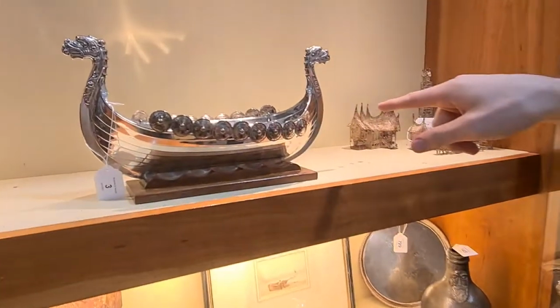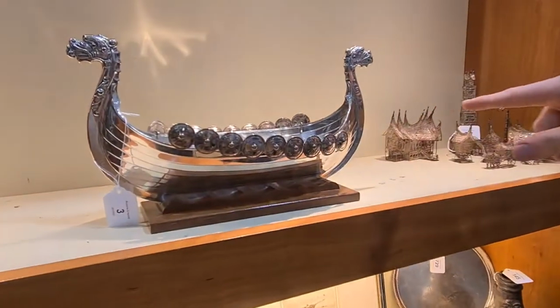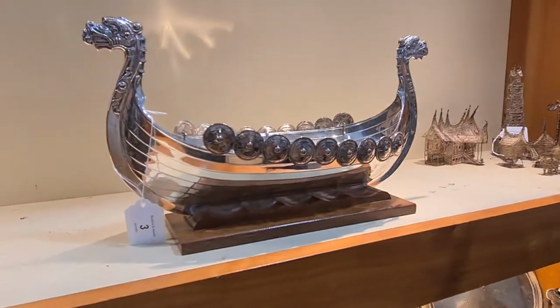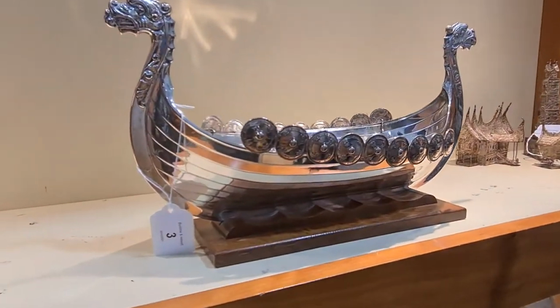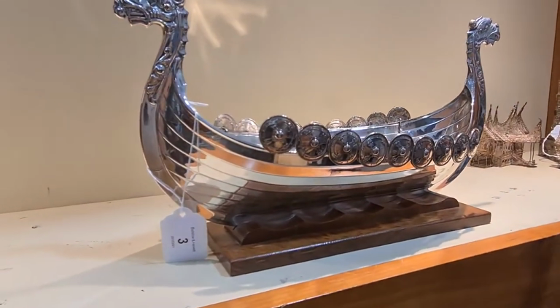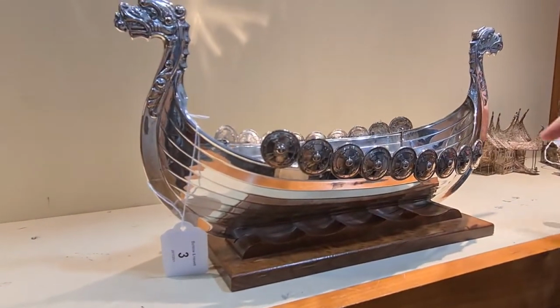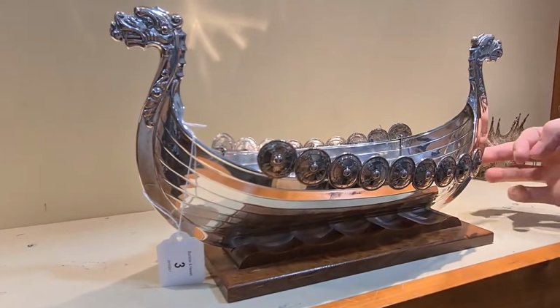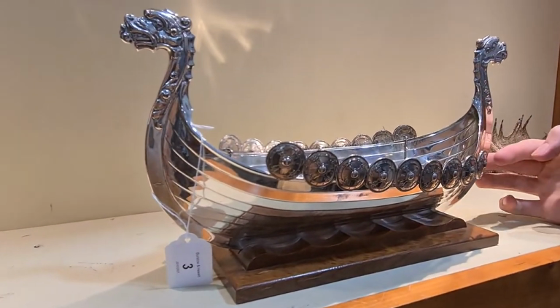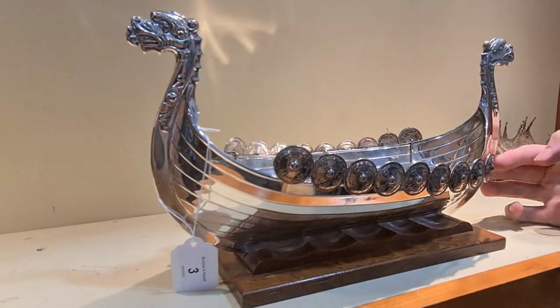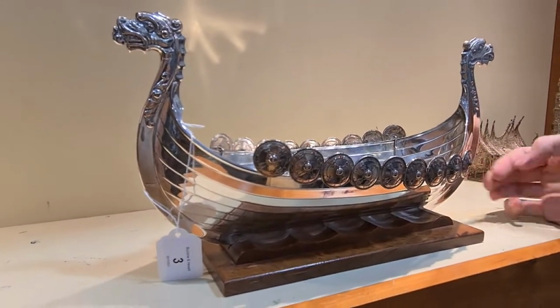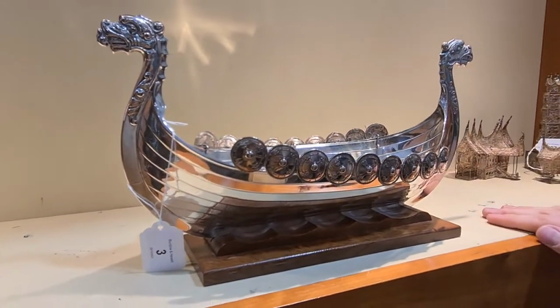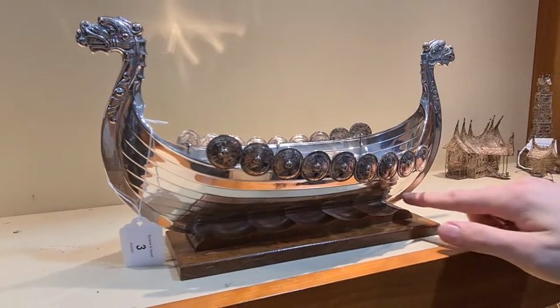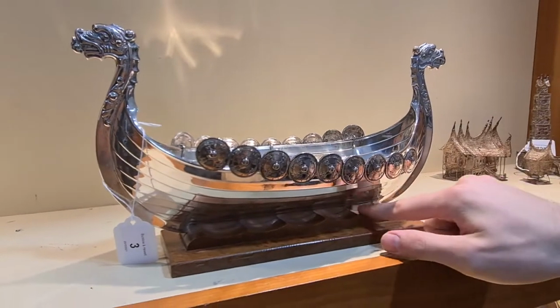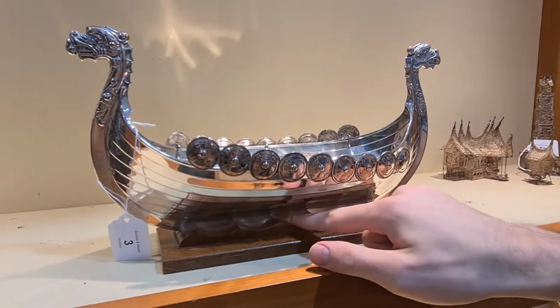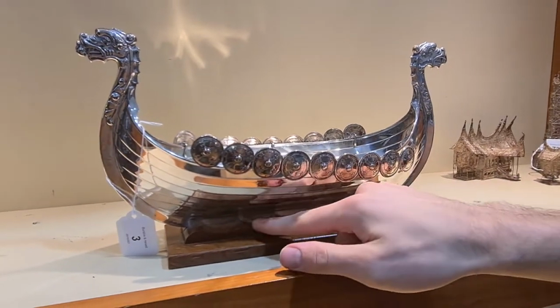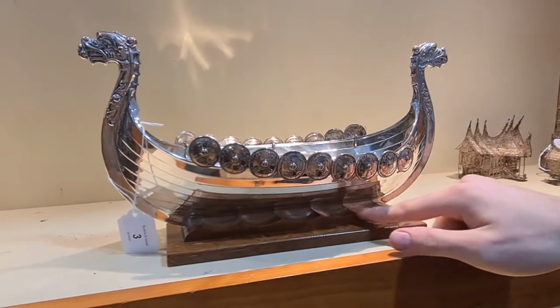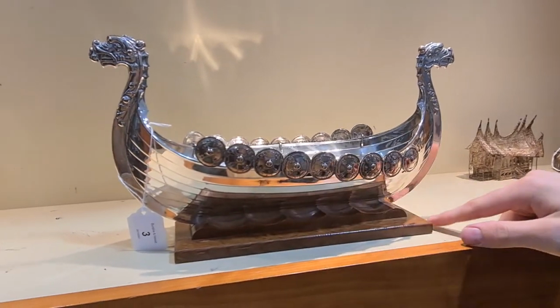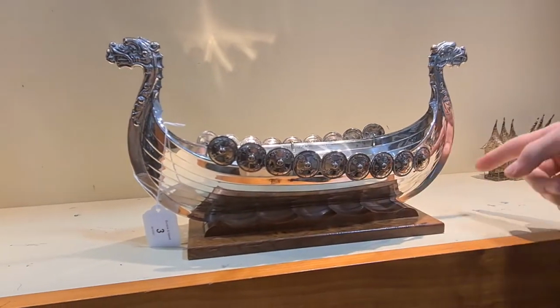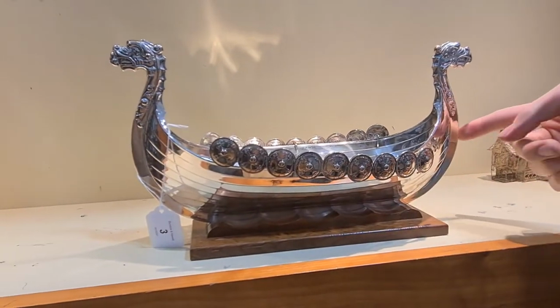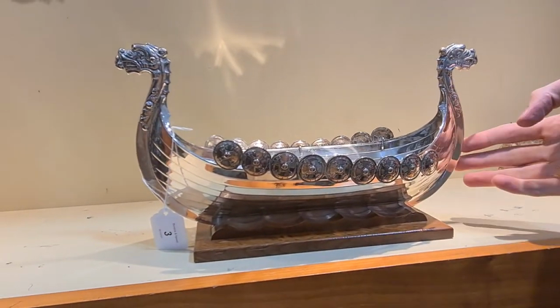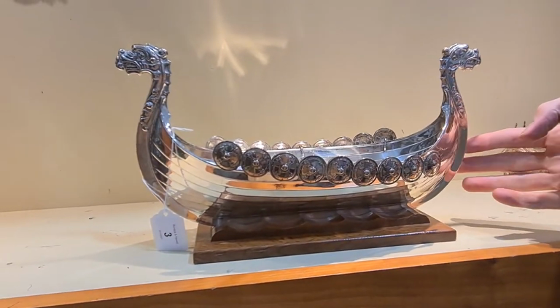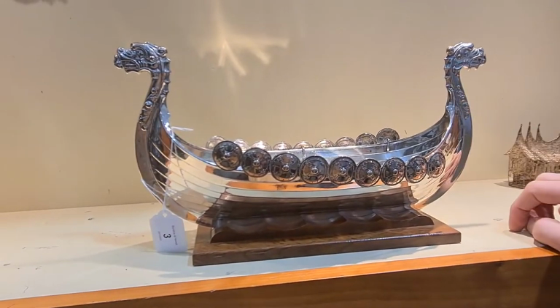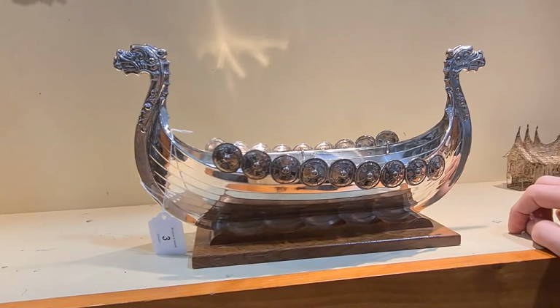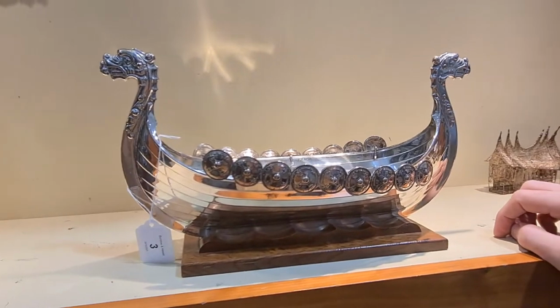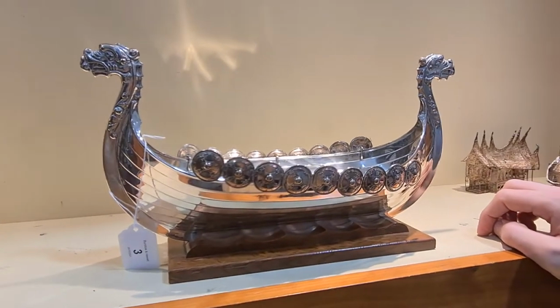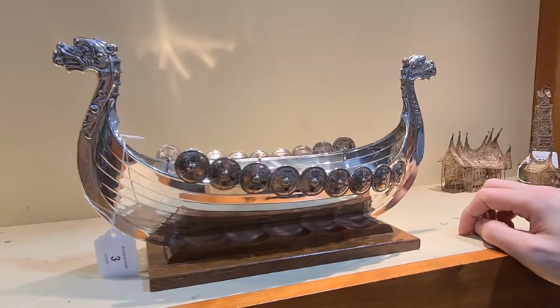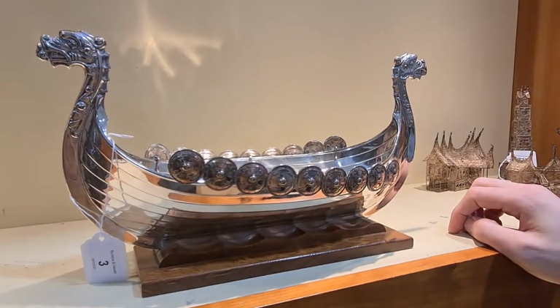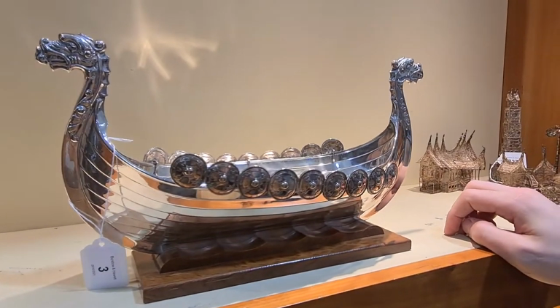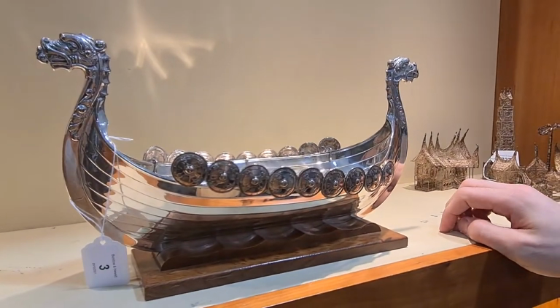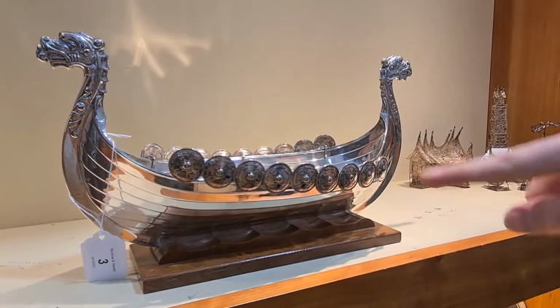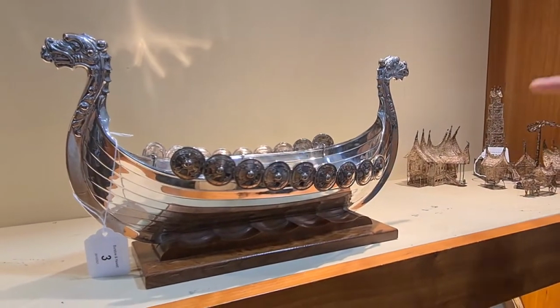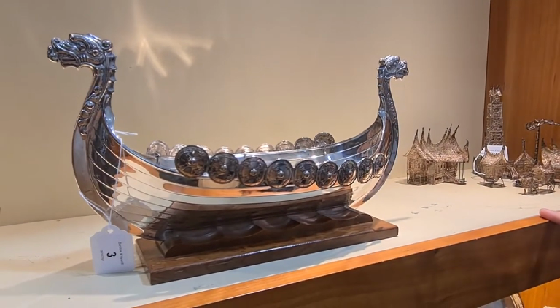Another really nice piece here — lot number three — another Norwegian piece. This one is silver plated and it's on a lovely carved stand as well. That's a Viking ship, and it may be a nice fruit bowl — probably lends itself to a banana.